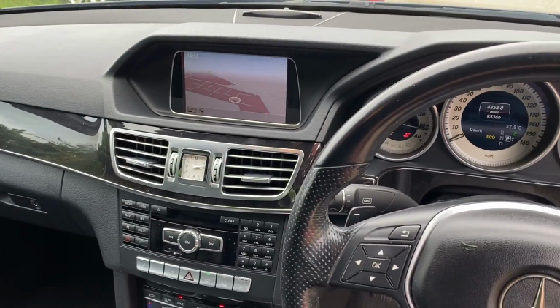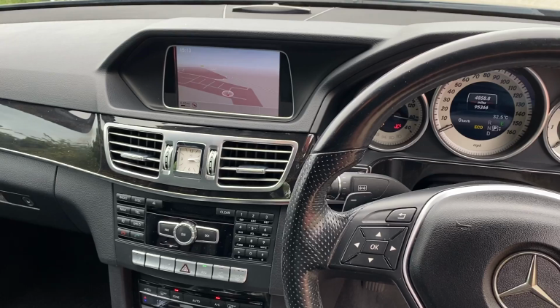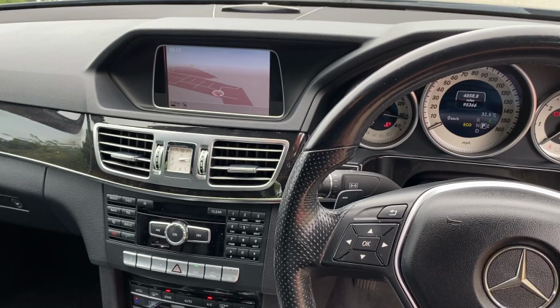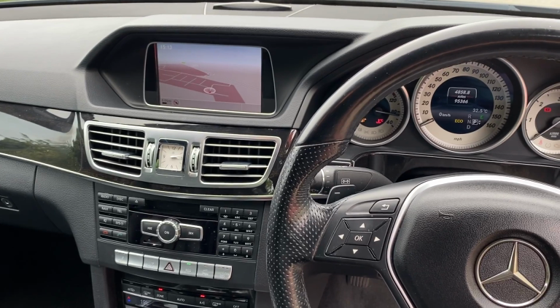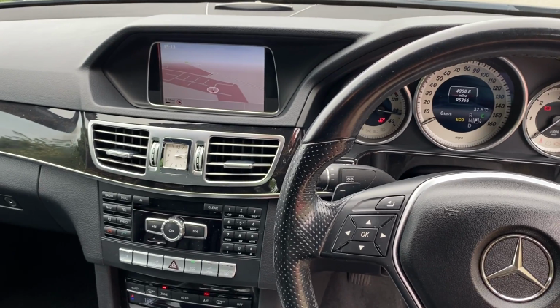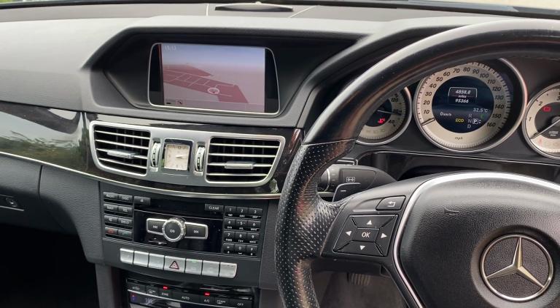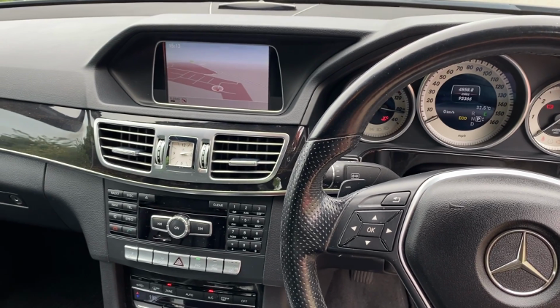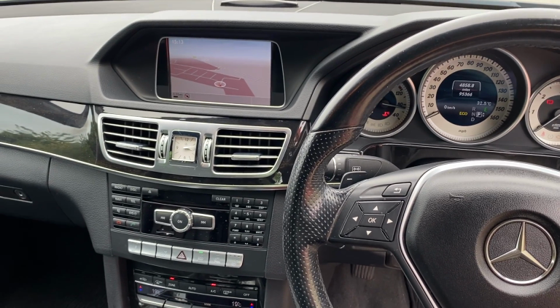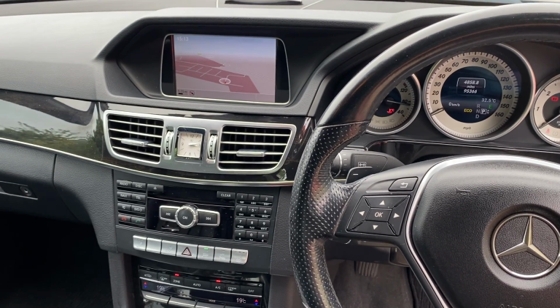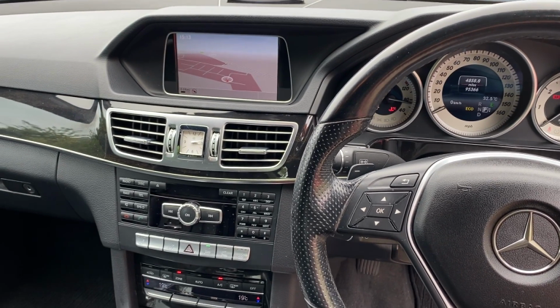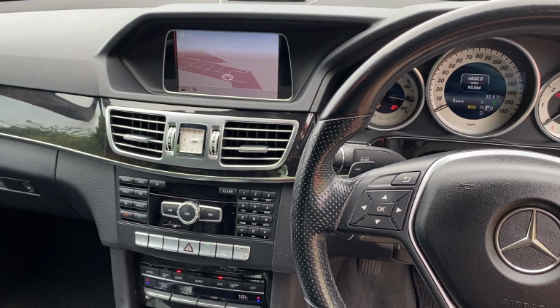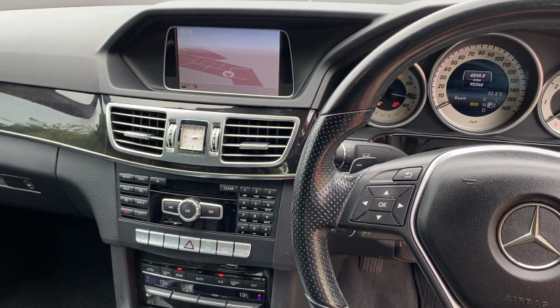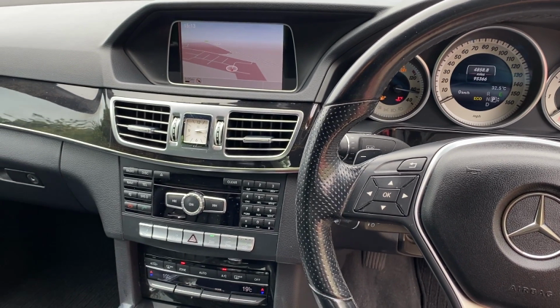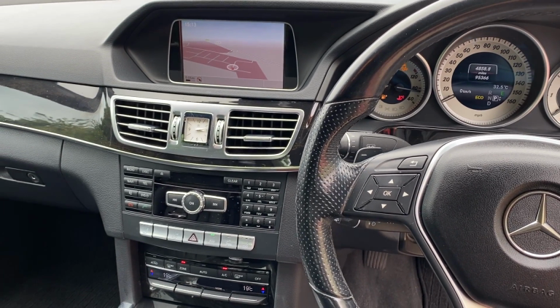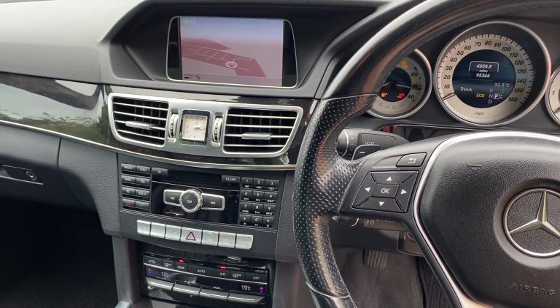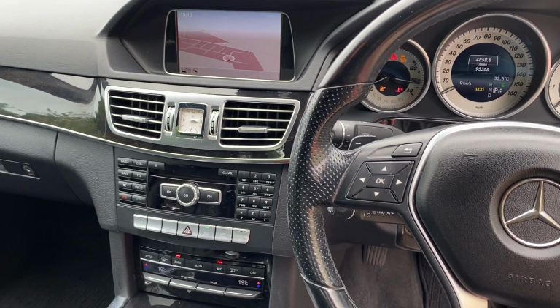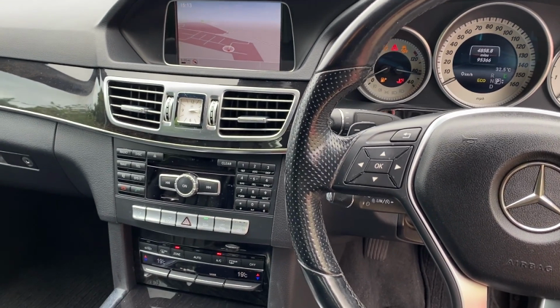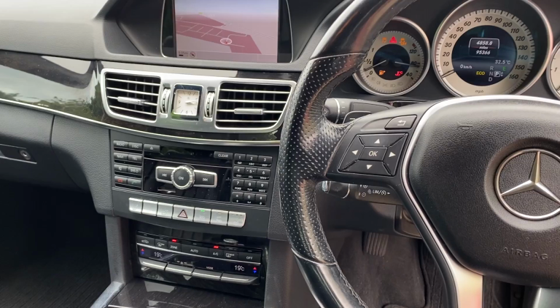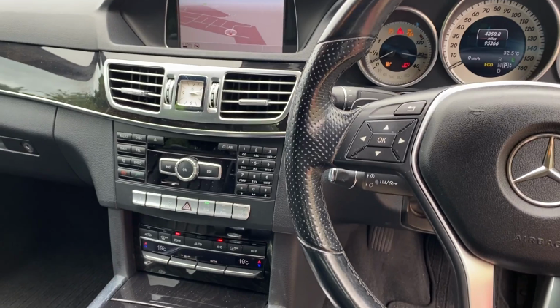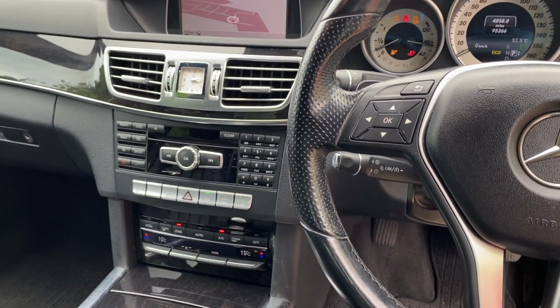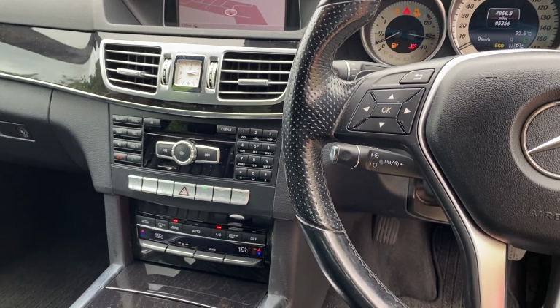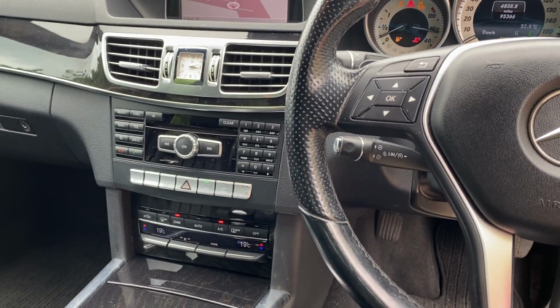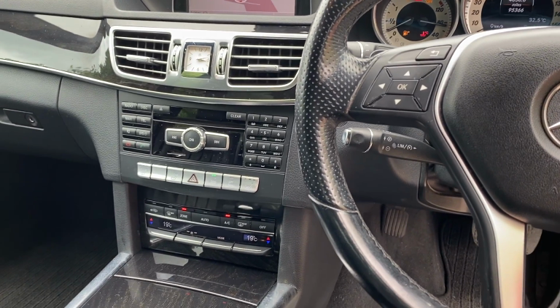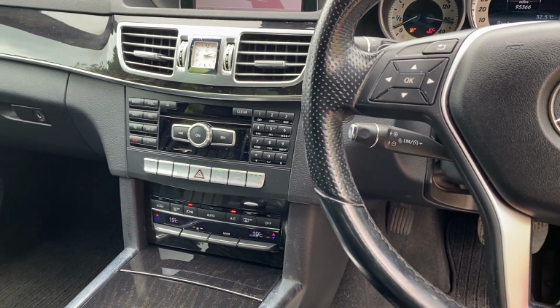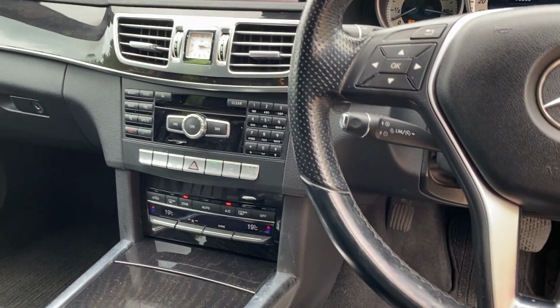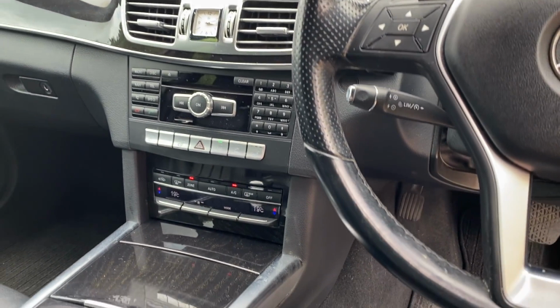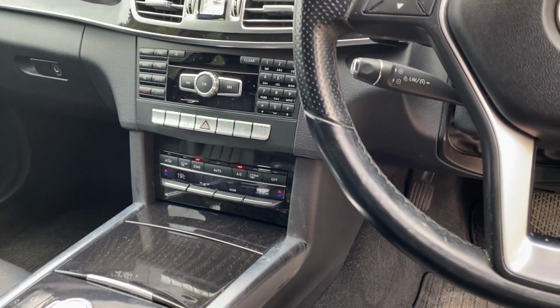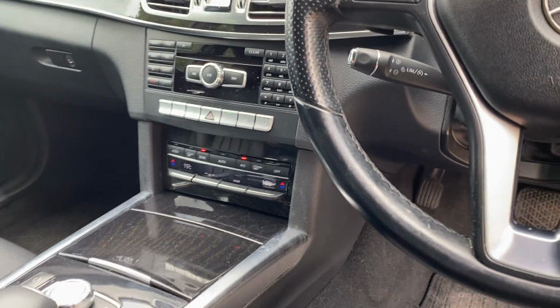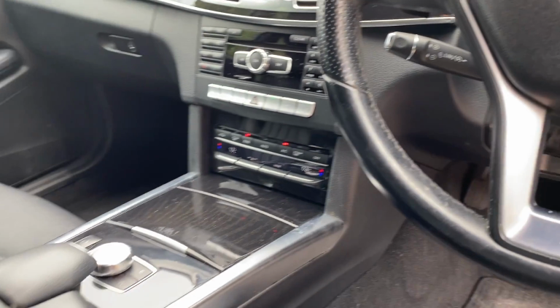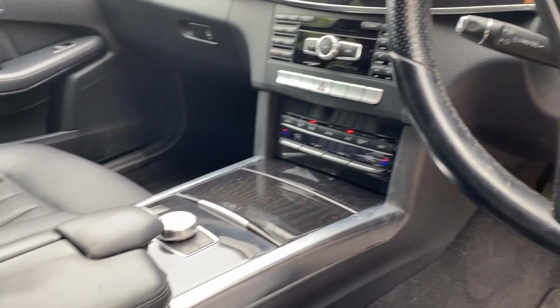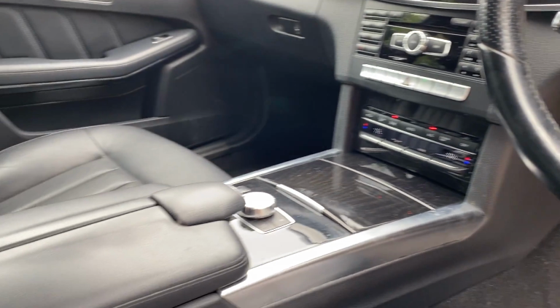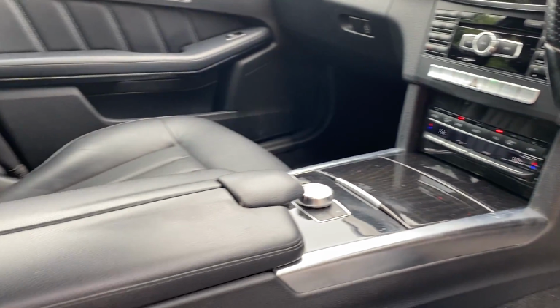There's command satellite navigation, radio, CD, USB, dual zone climate control, and Bluetooth telephony. It's a great spec car.